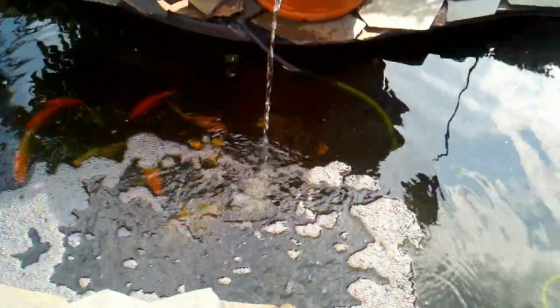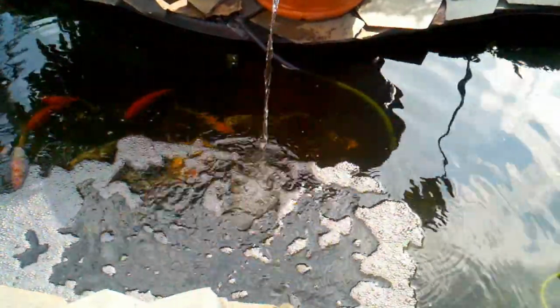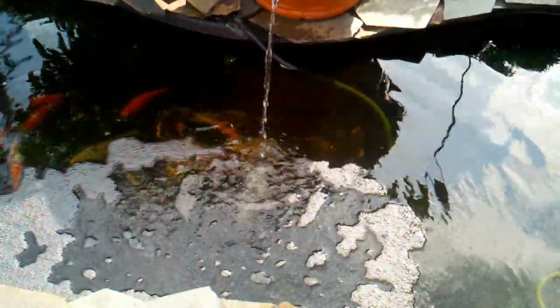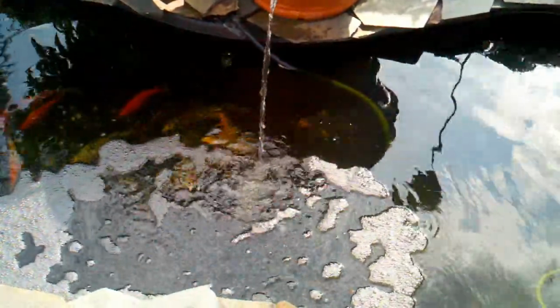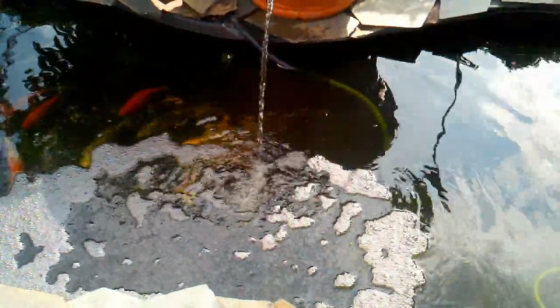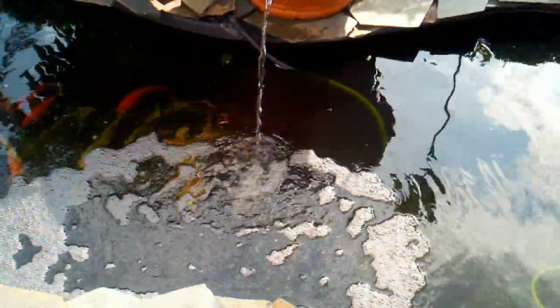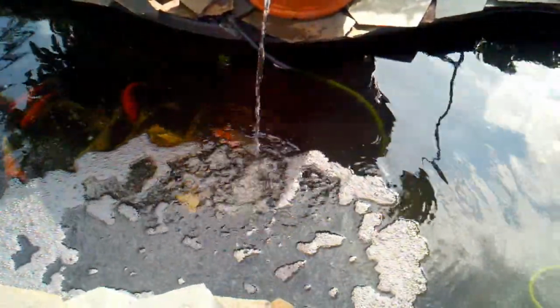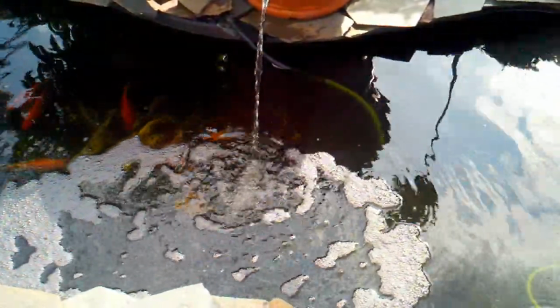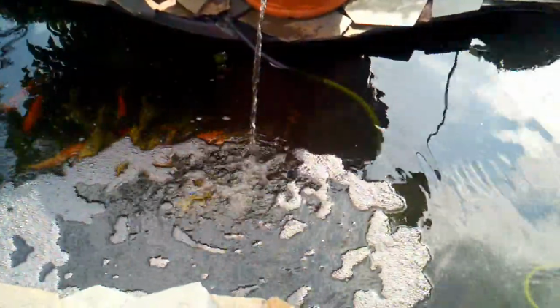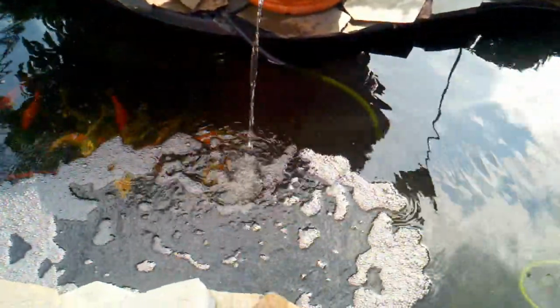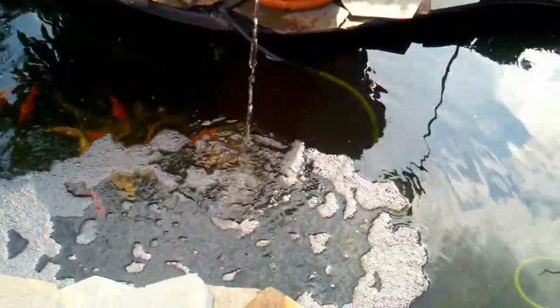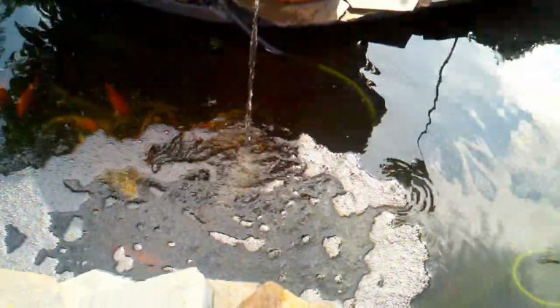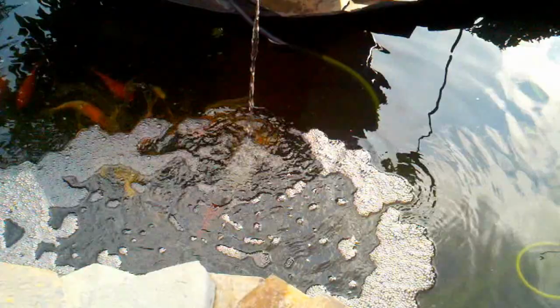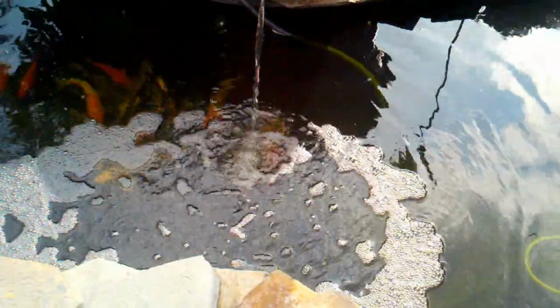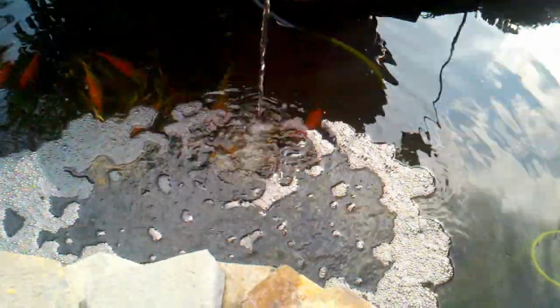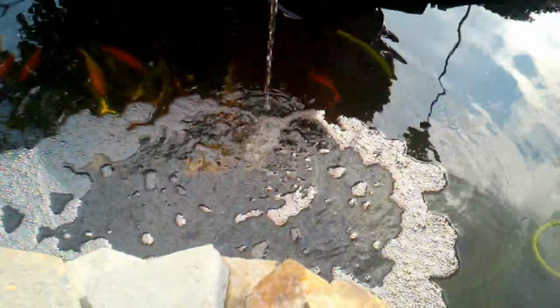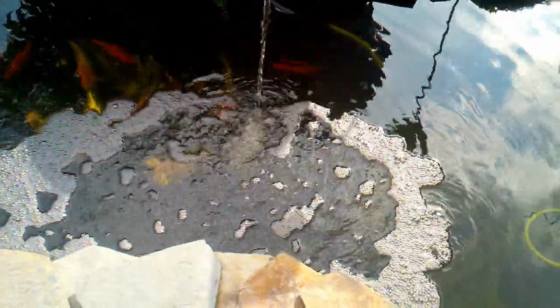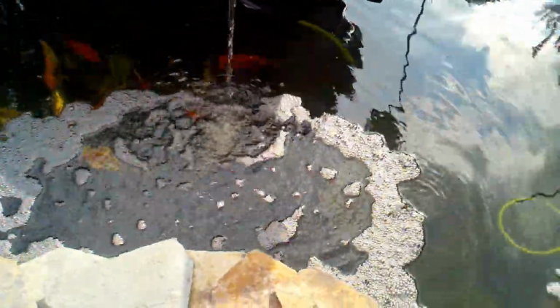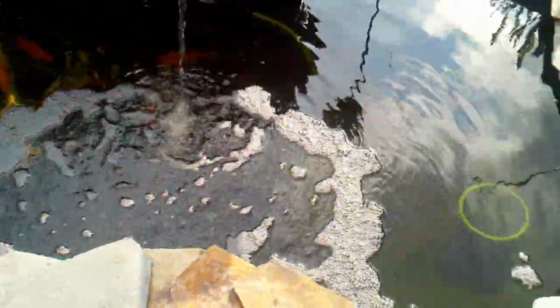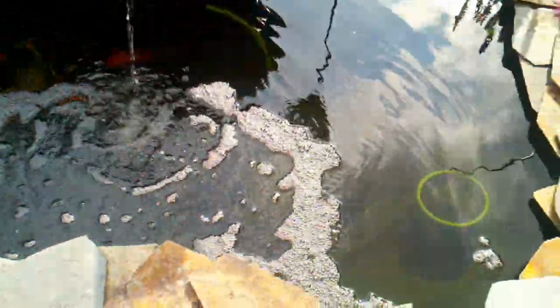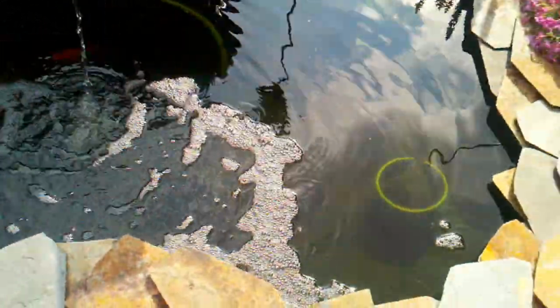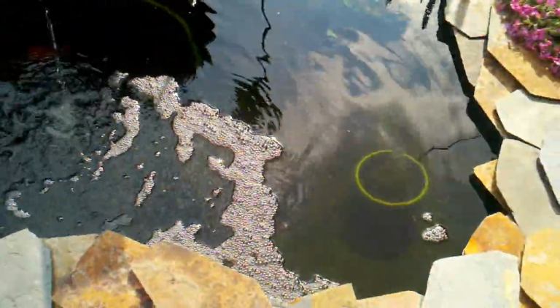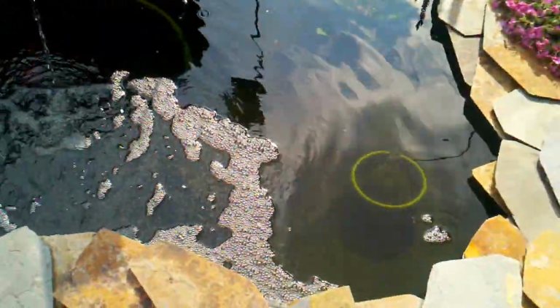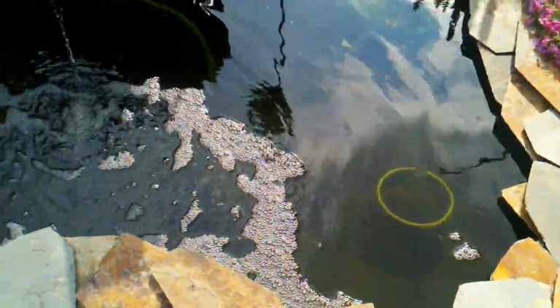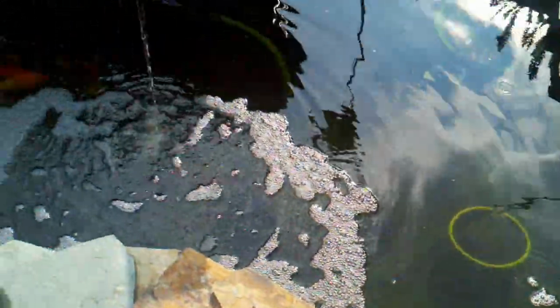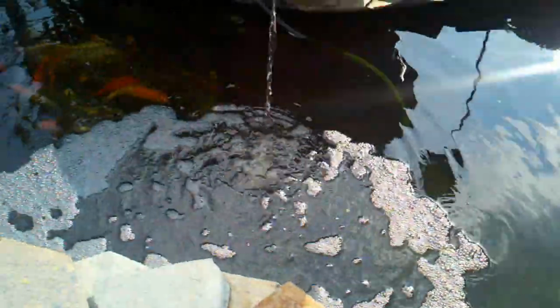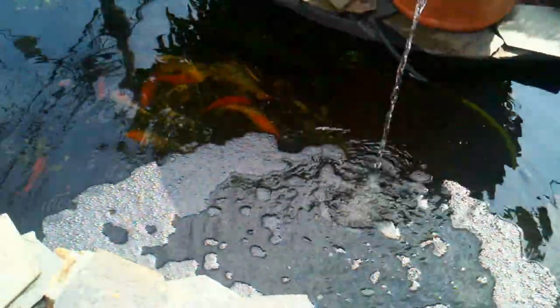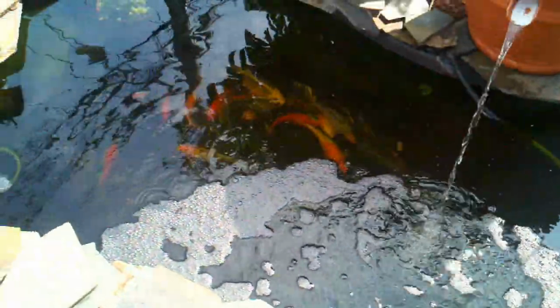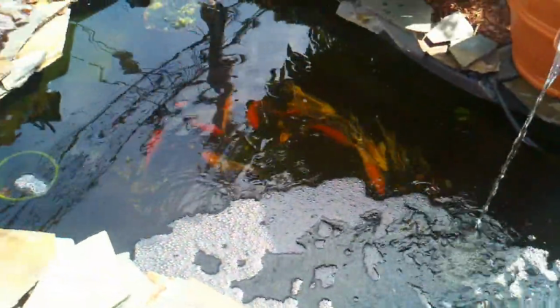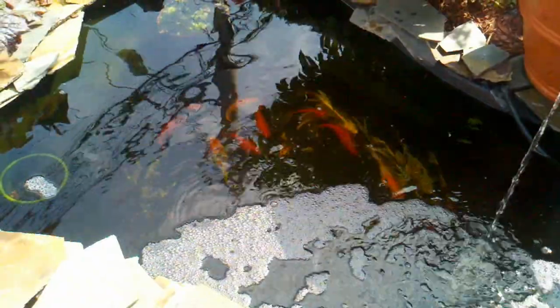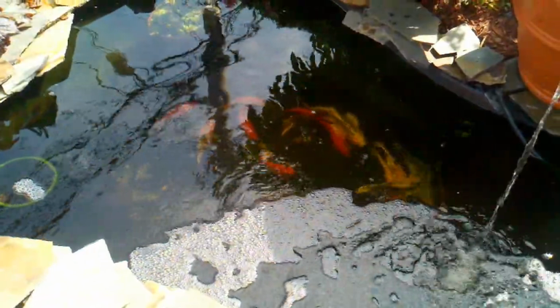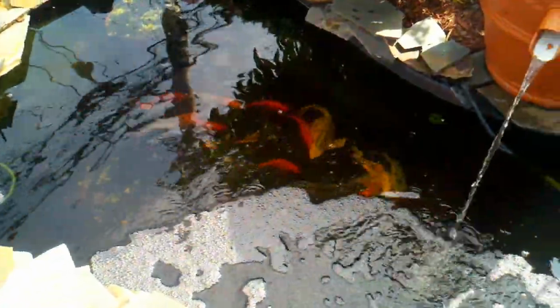All right, so here it is. My koi pond is doing well. It's developing good algae. The water is crystal clear.